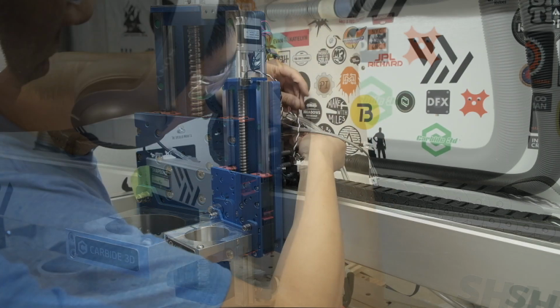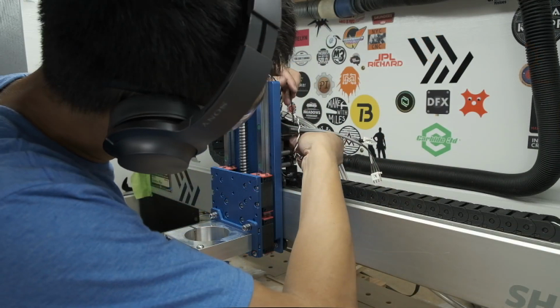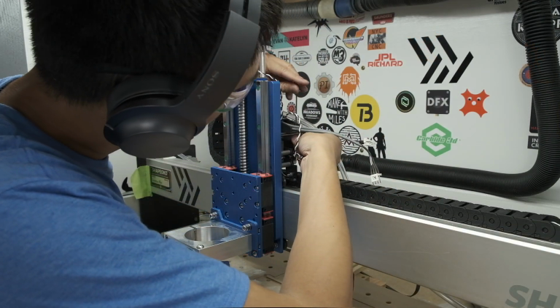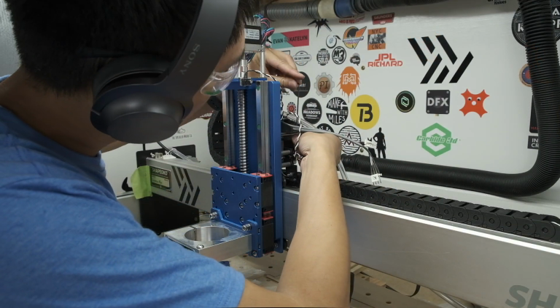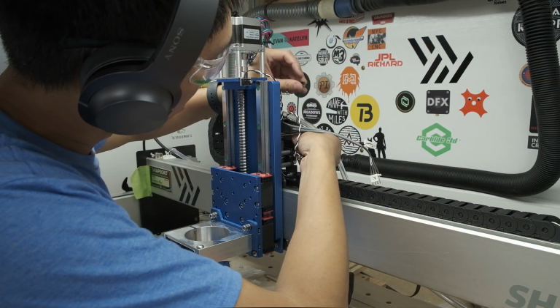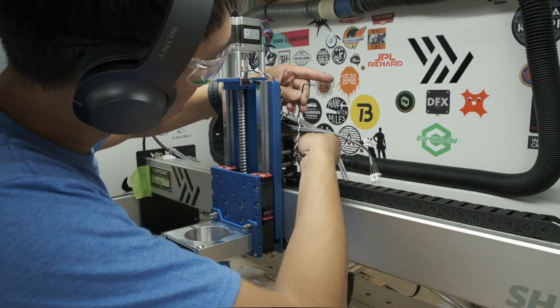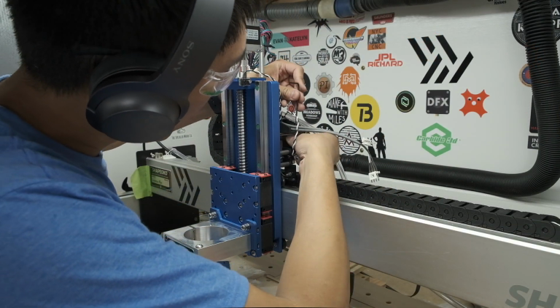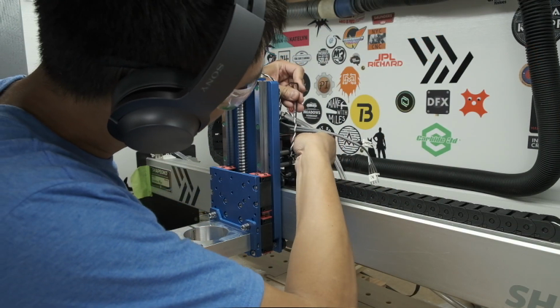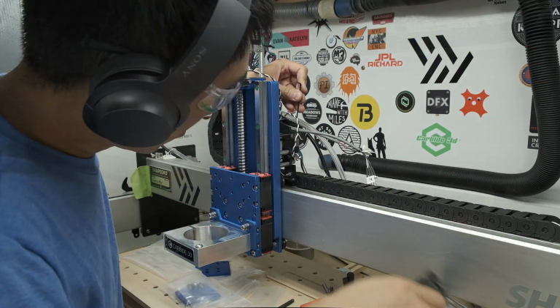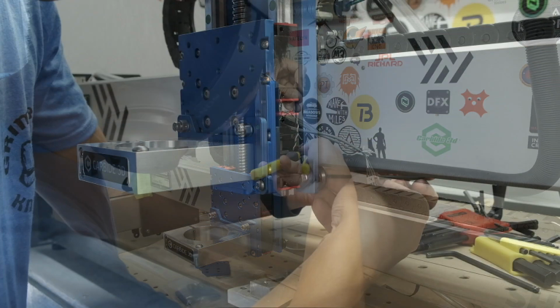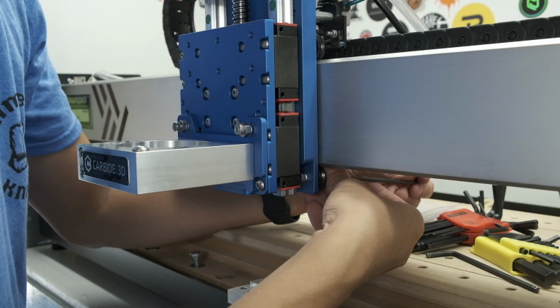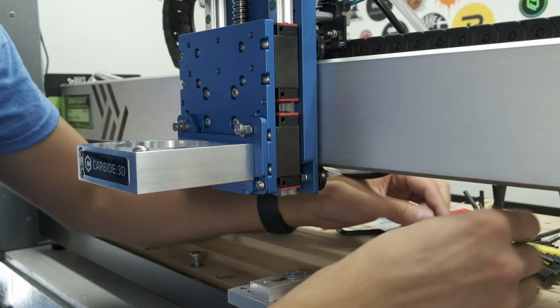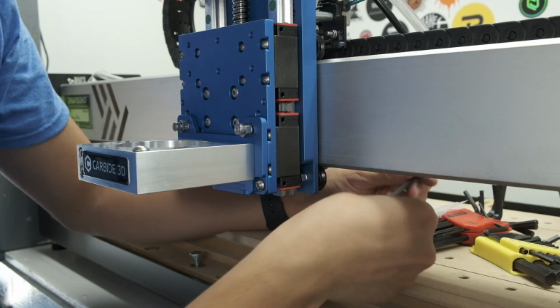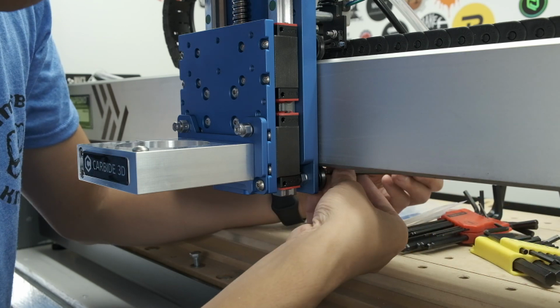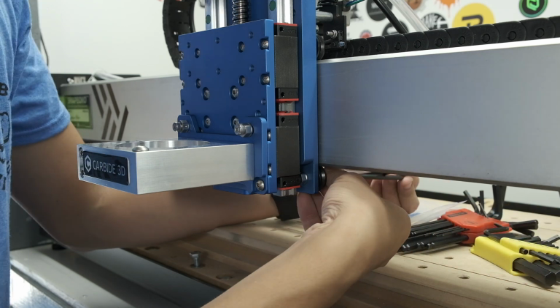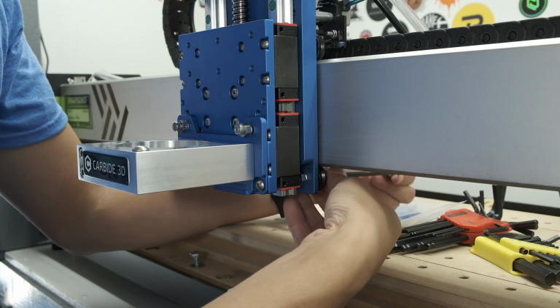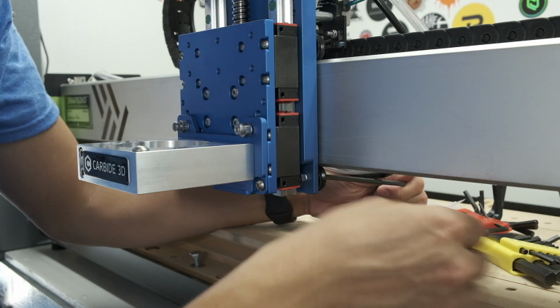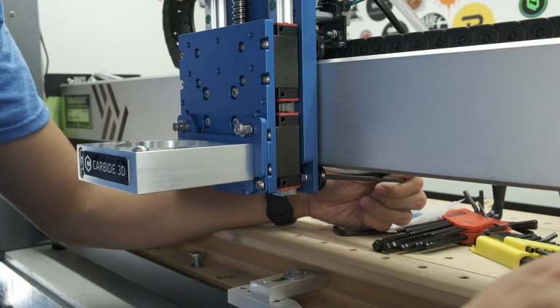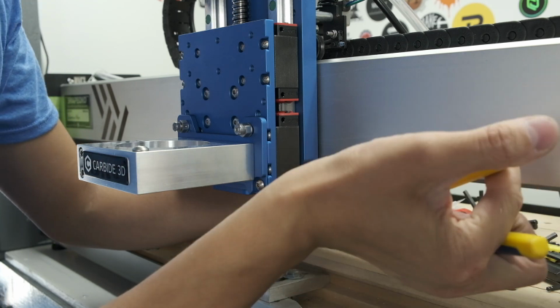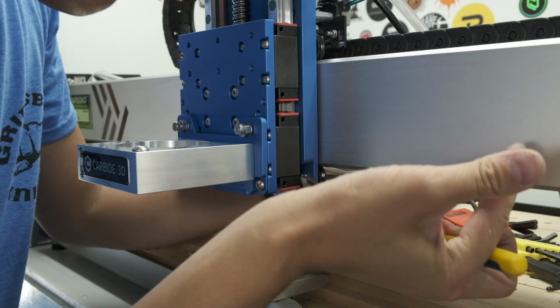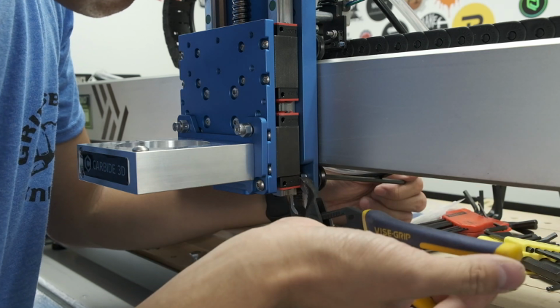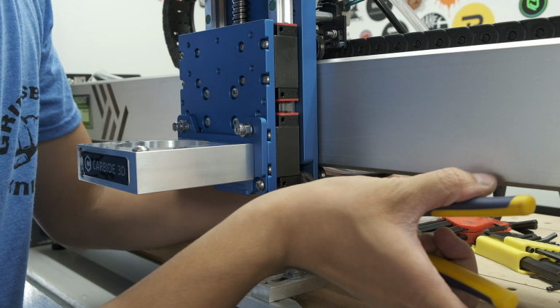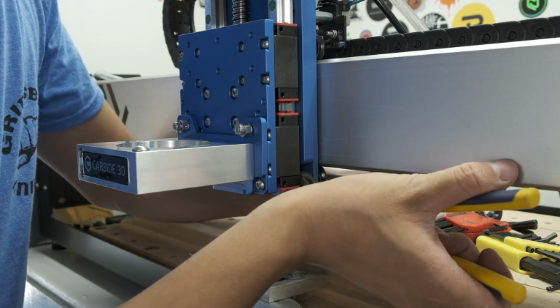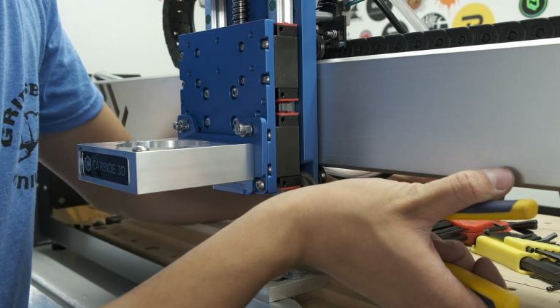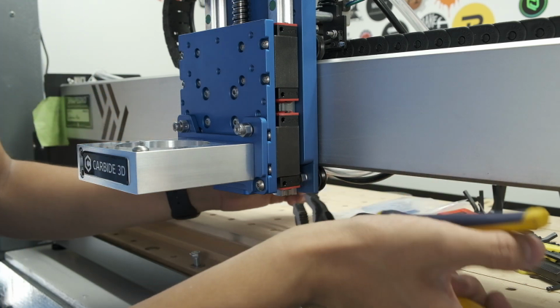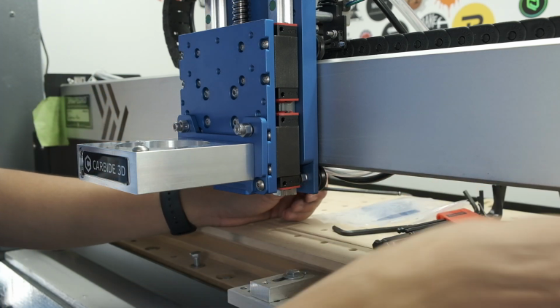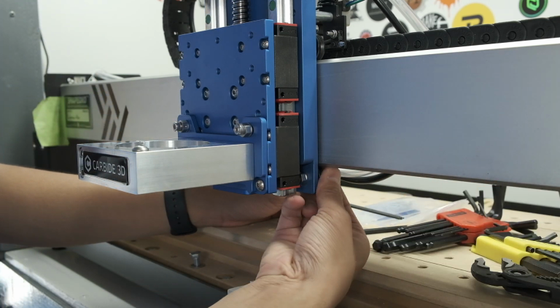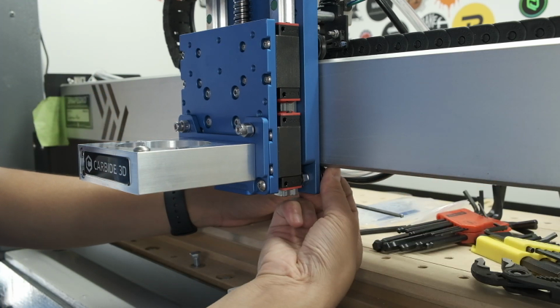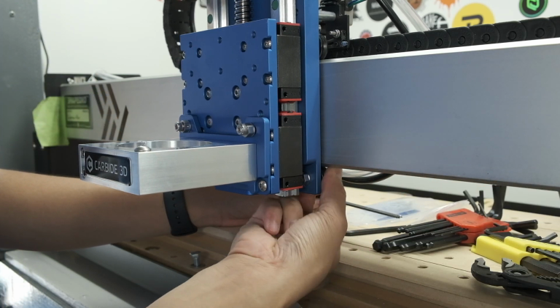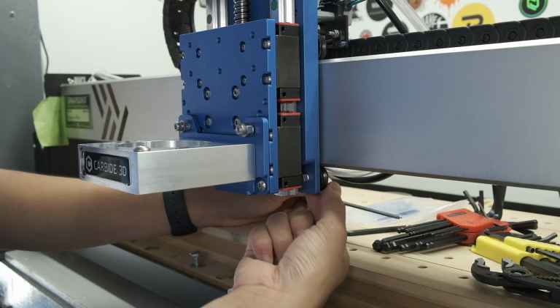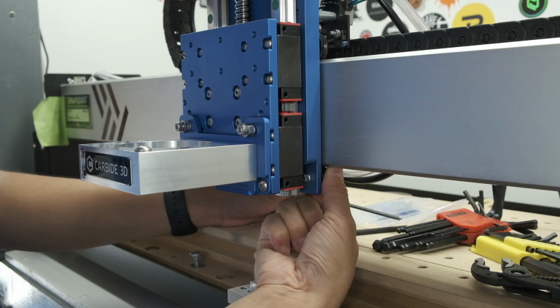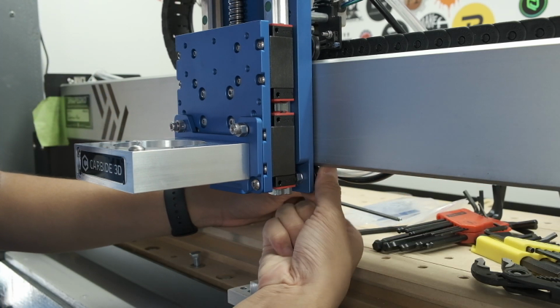And the rest is just fitting your HDZ to the machine. The larger eccentric nuts give you very fine control over how tightly your V-wheels are pressed to the rail. I like getting them to the point where it's just a little difficult to stop the rotation of the wheels and get them to slip.